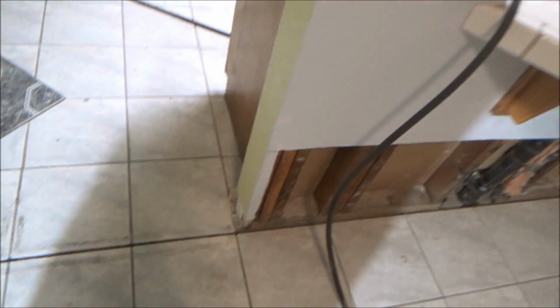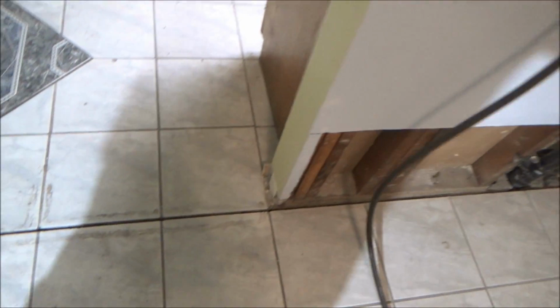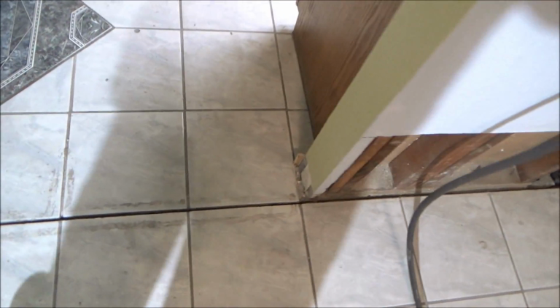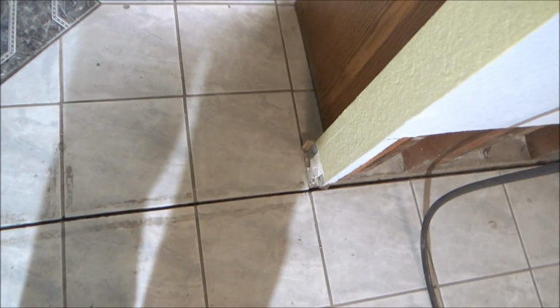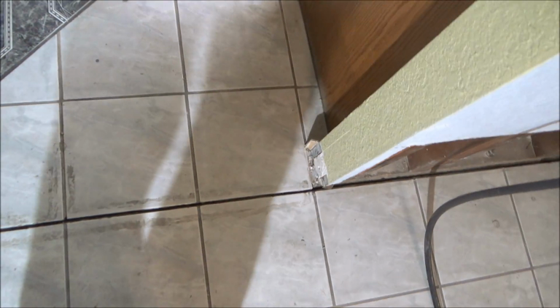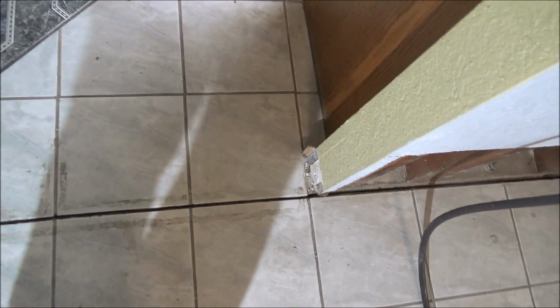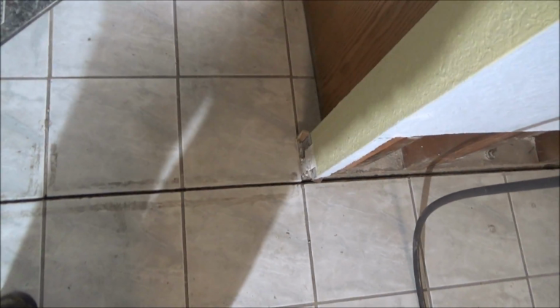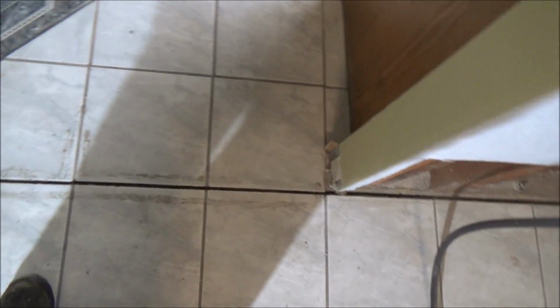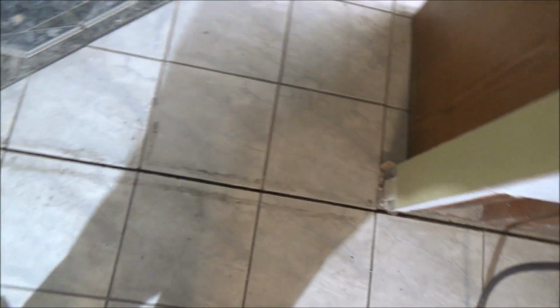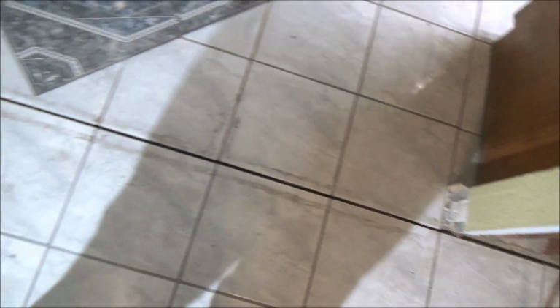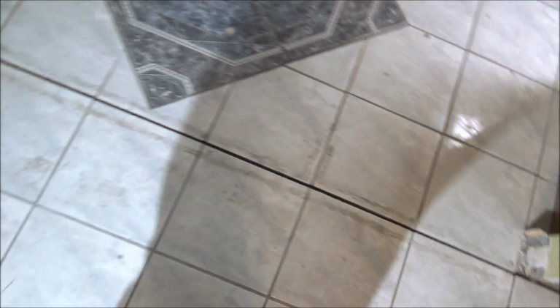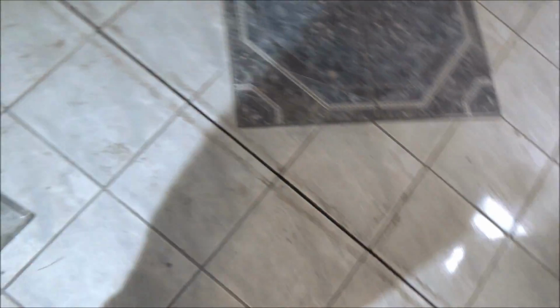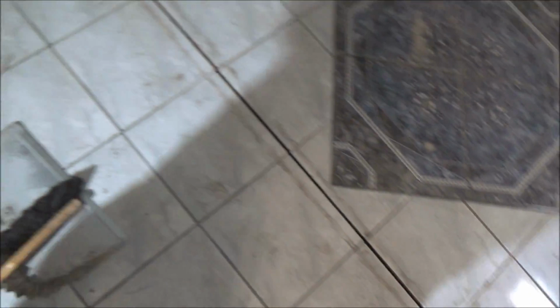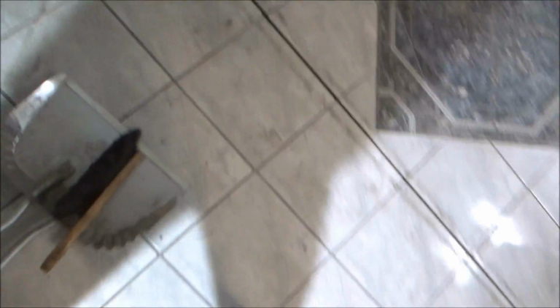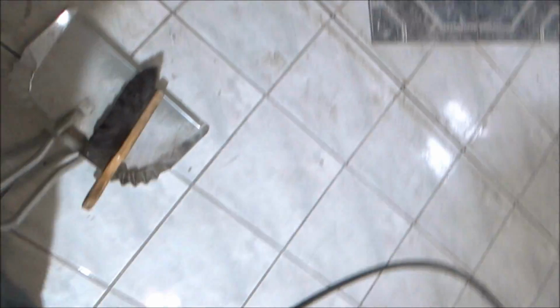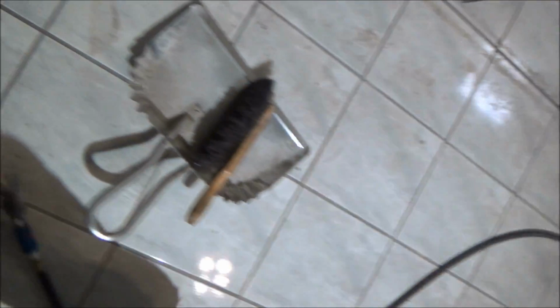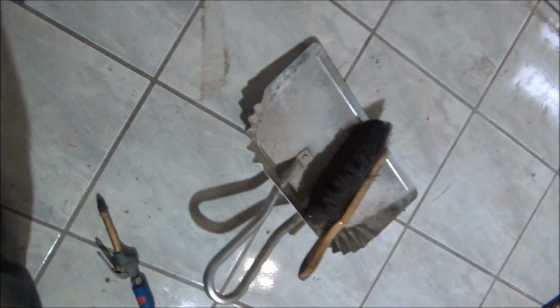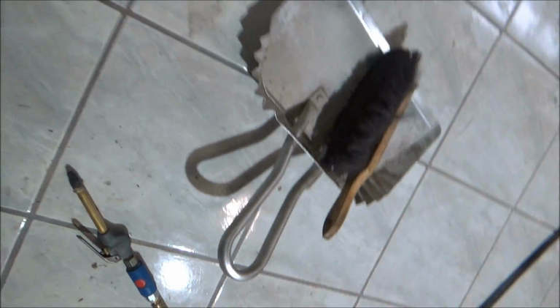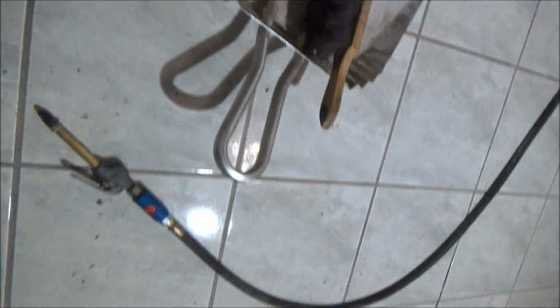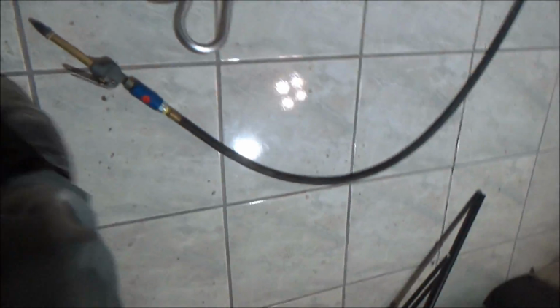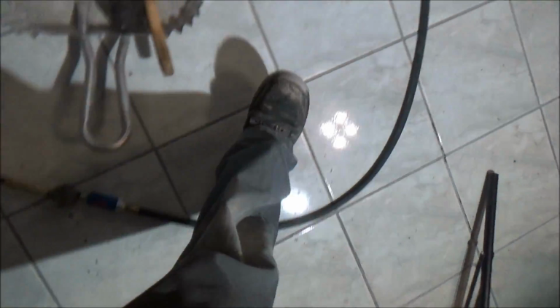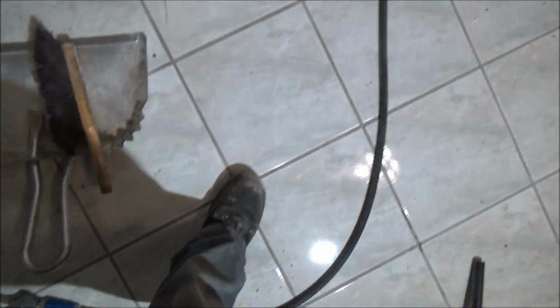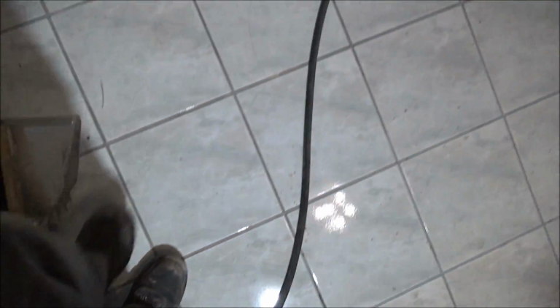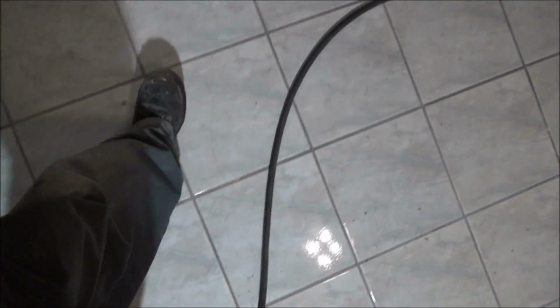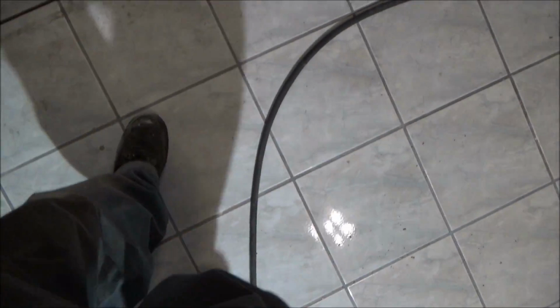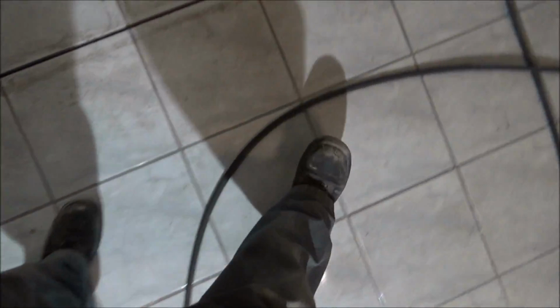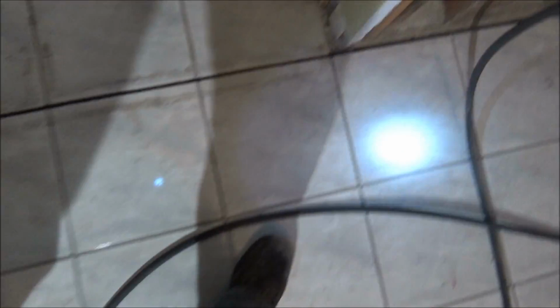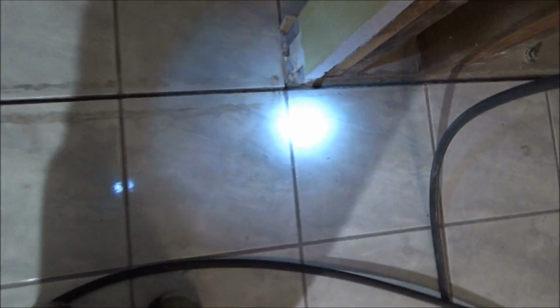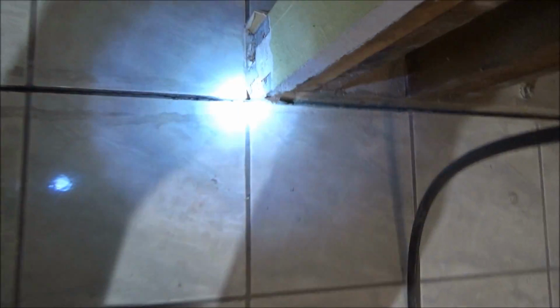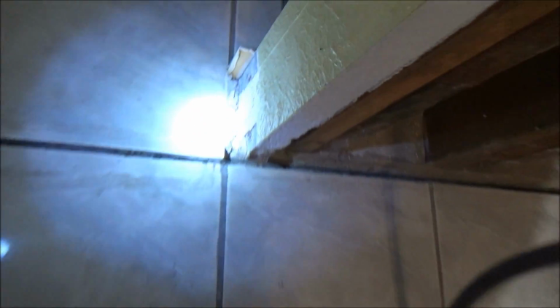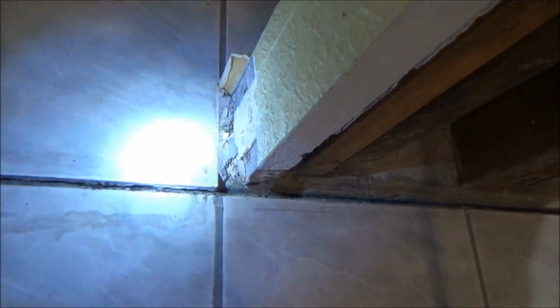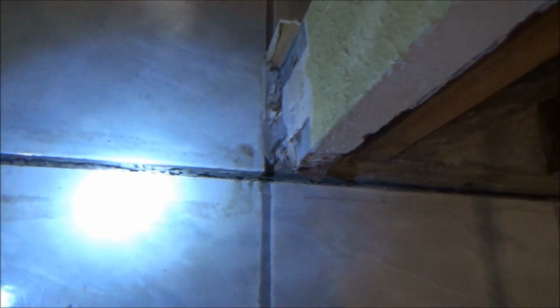But this crack needs to be sealed up. It's probably about an eighth of an inch wide — I know it's kind of hard to see.